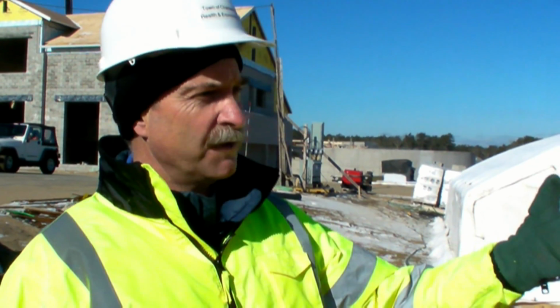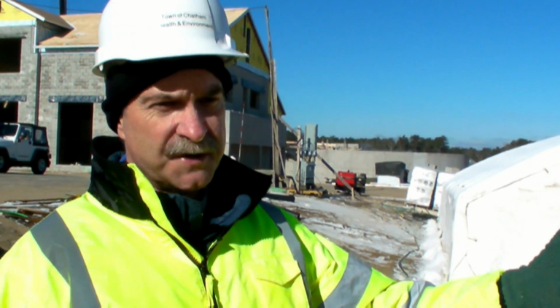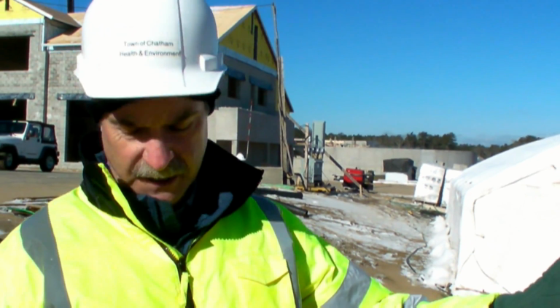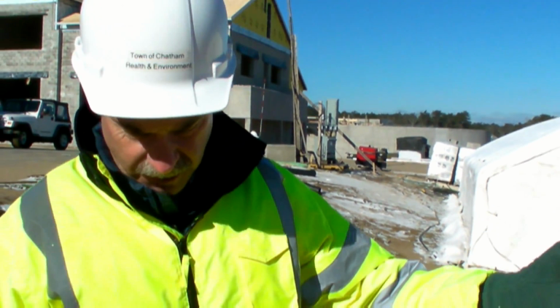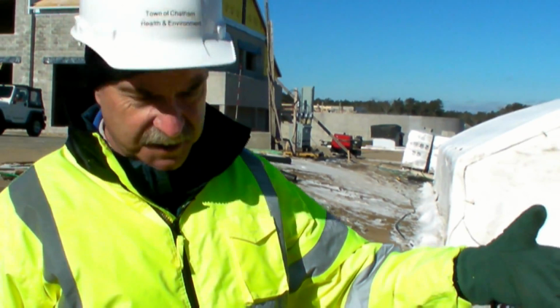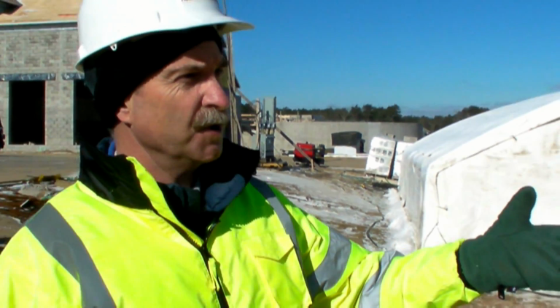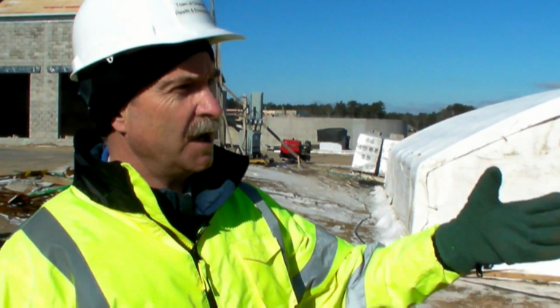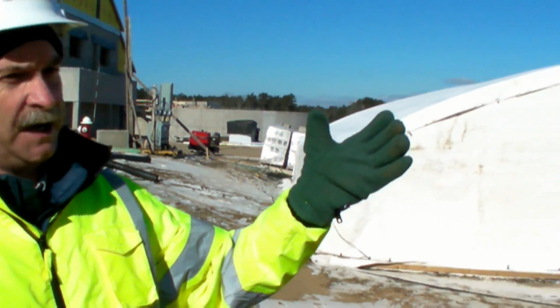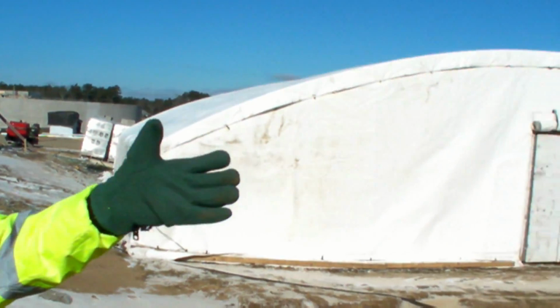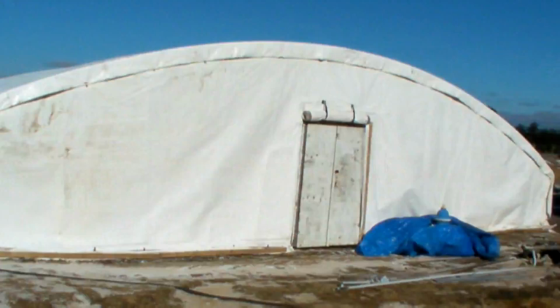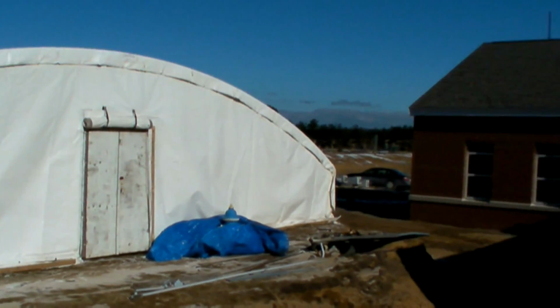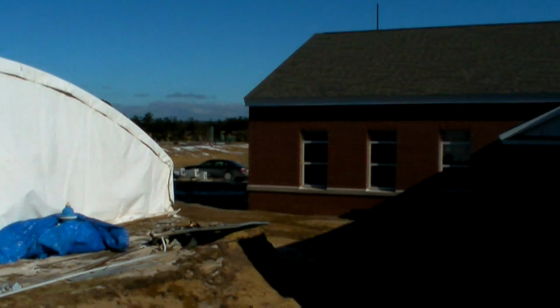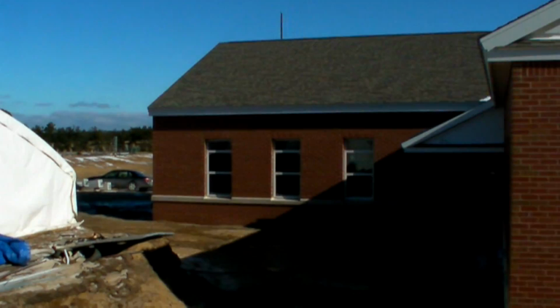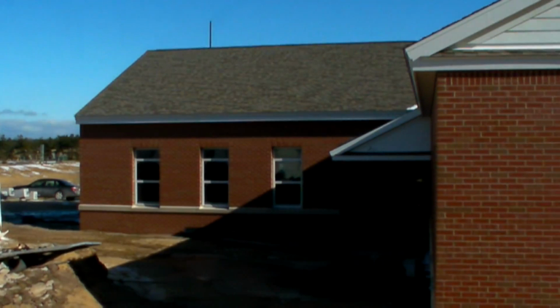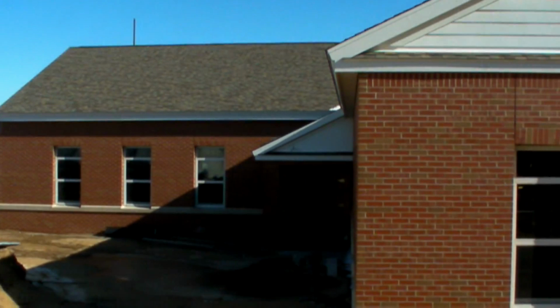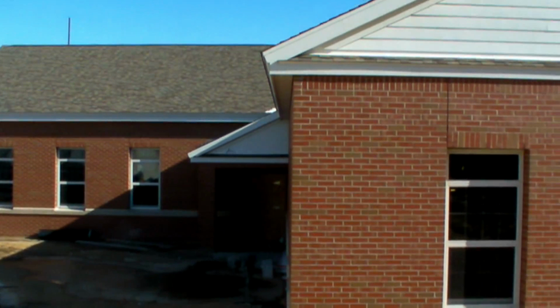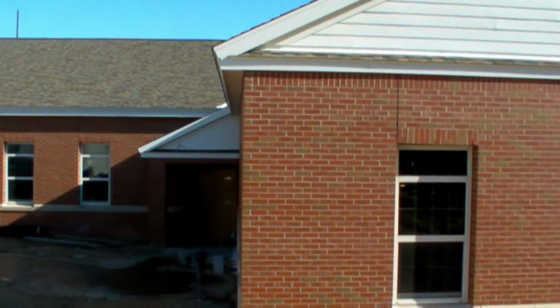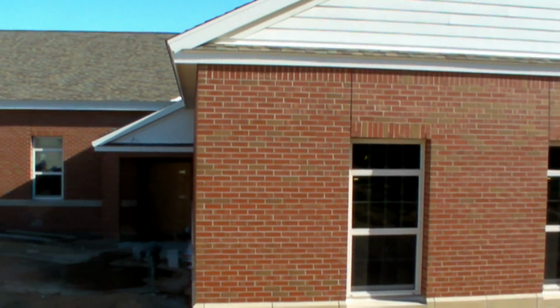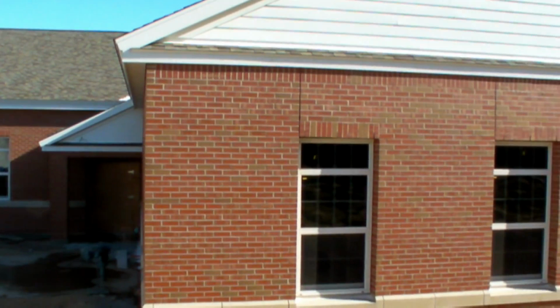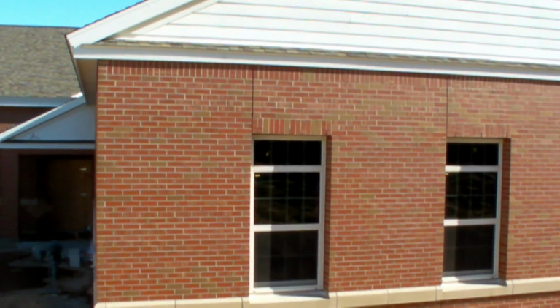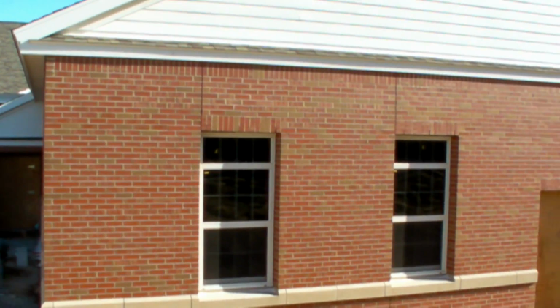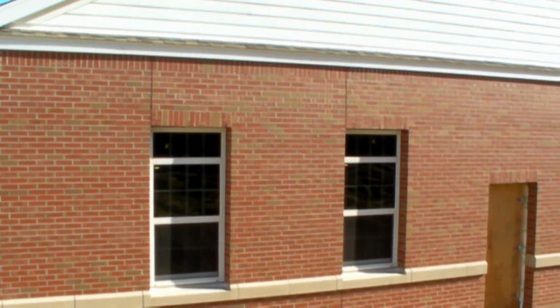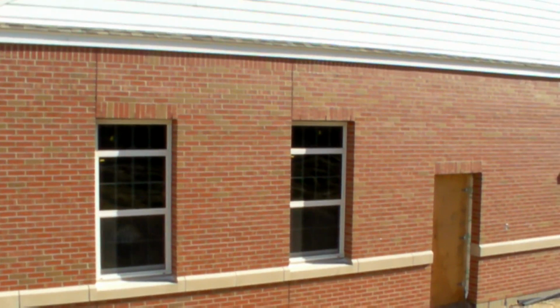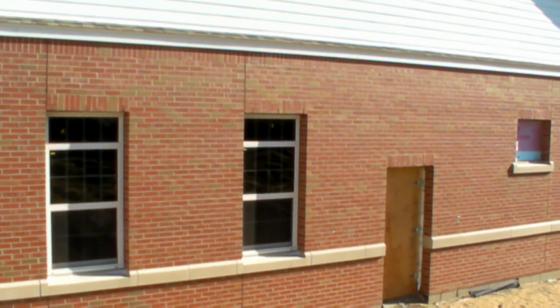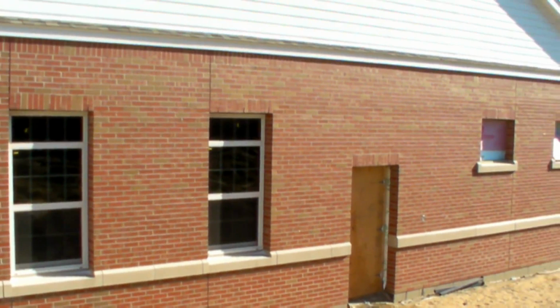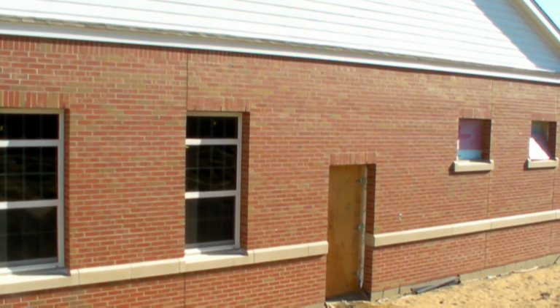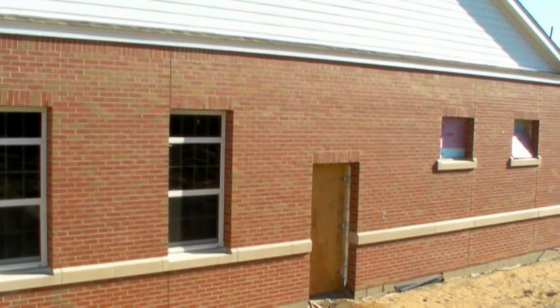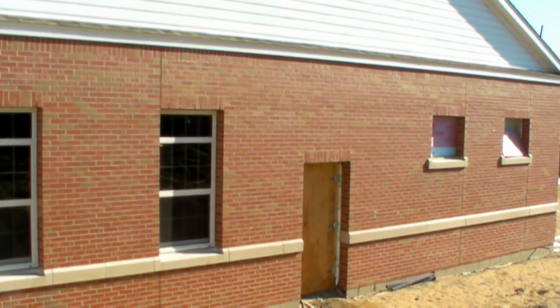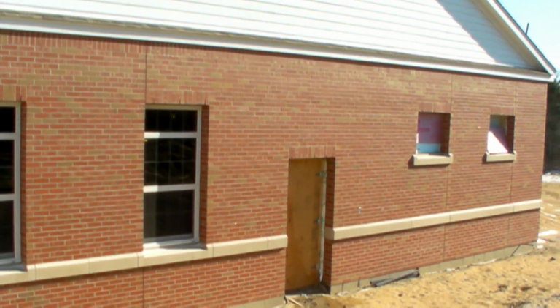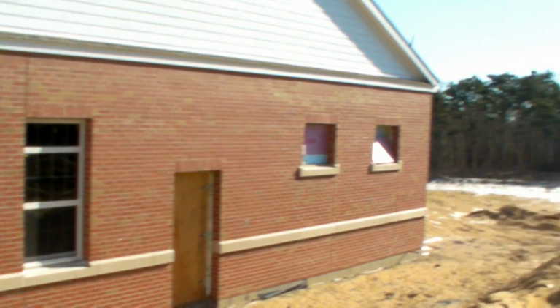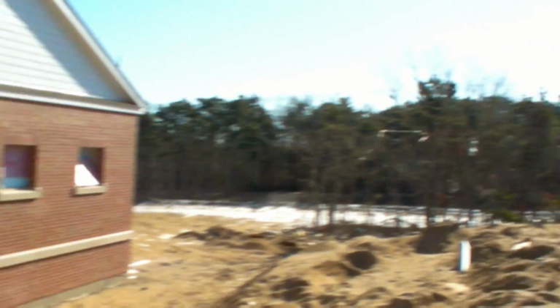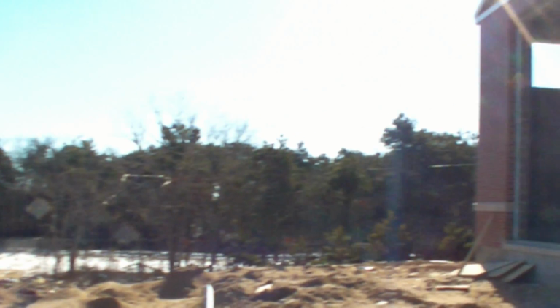Right now we're standing outside the operations building and if you notice it has a brick exterior. That was really done for two reasons: one, to make it blend in with the existing buildings on the site, but also these buildings are being designed to last for 100 years.